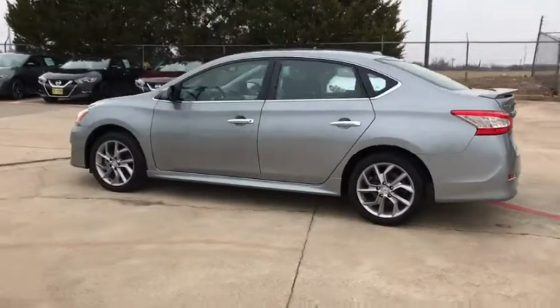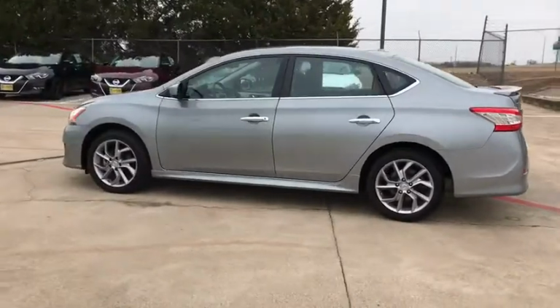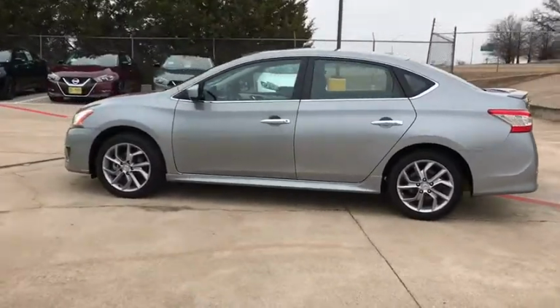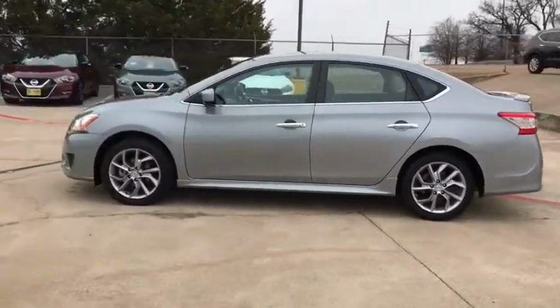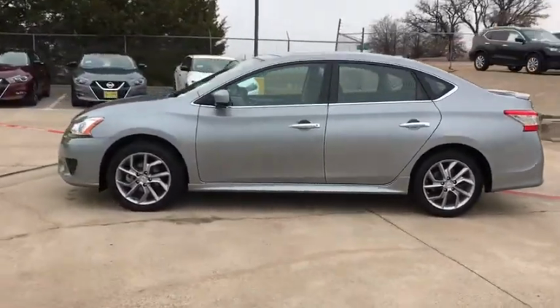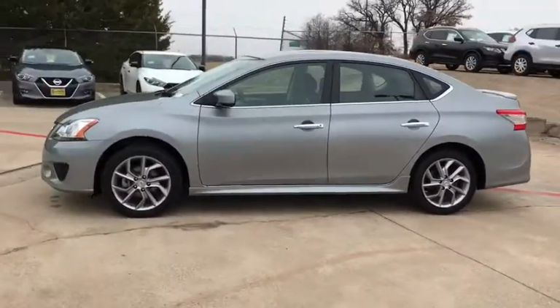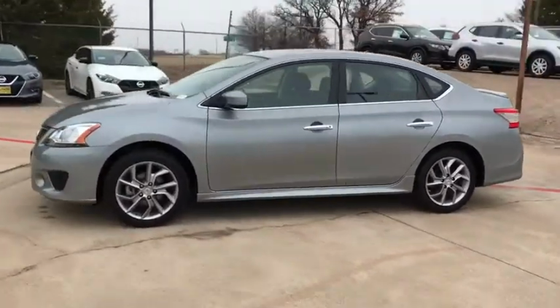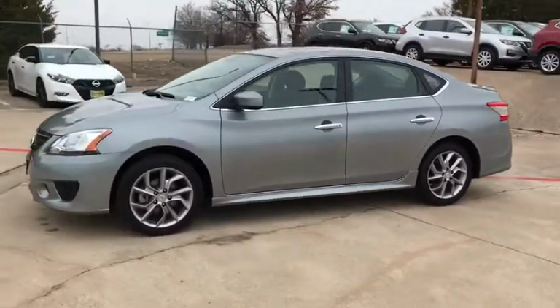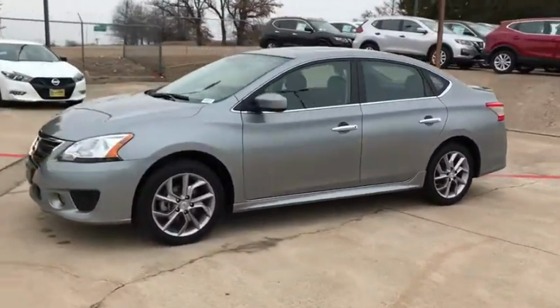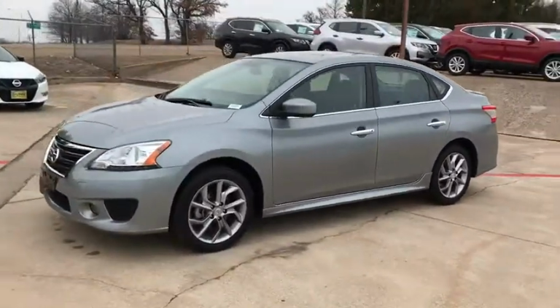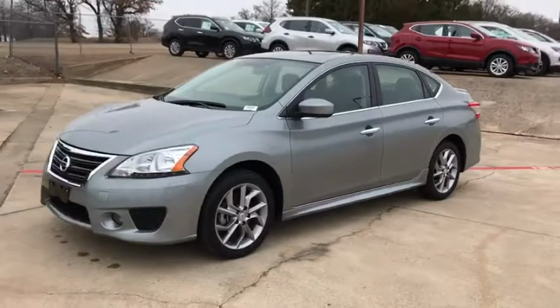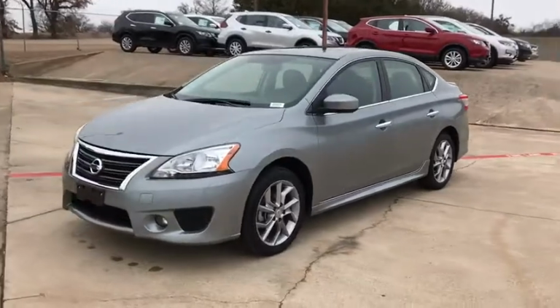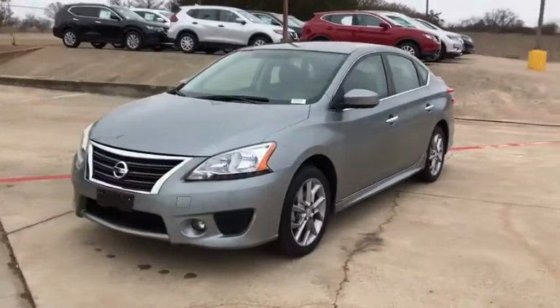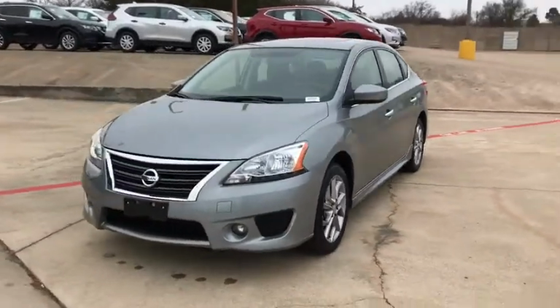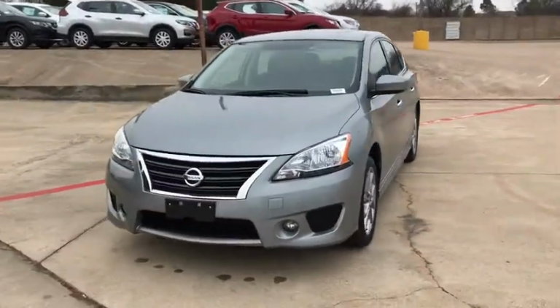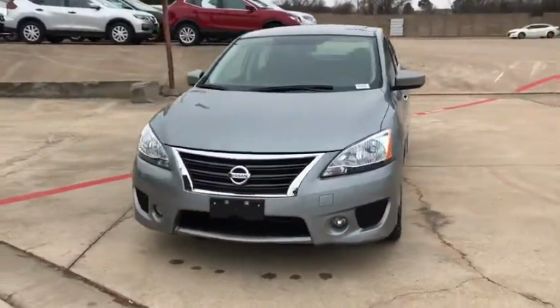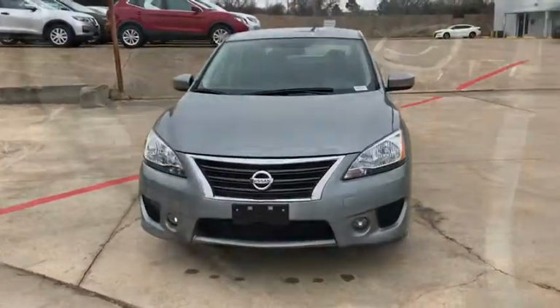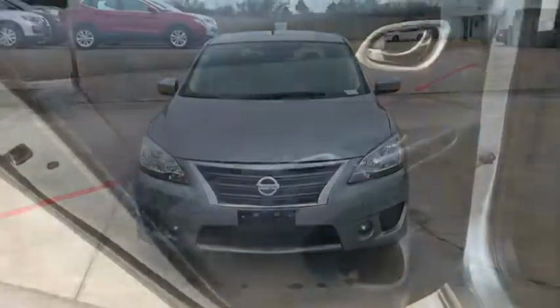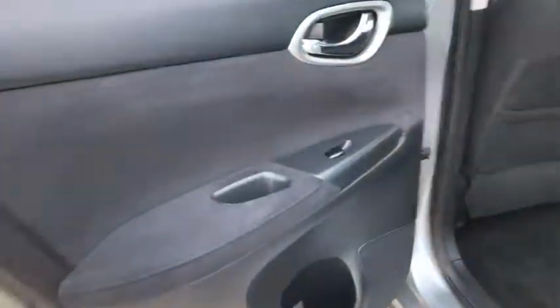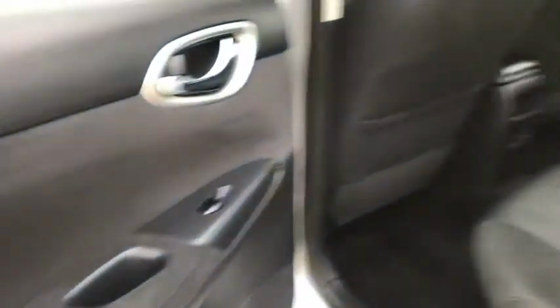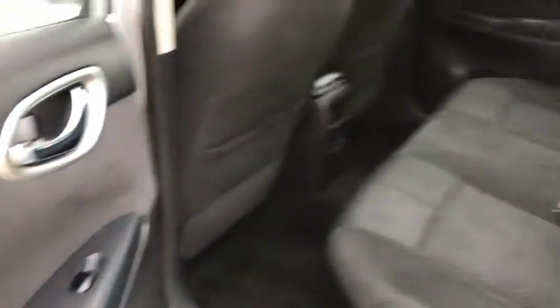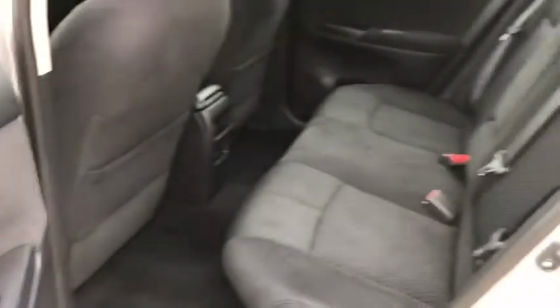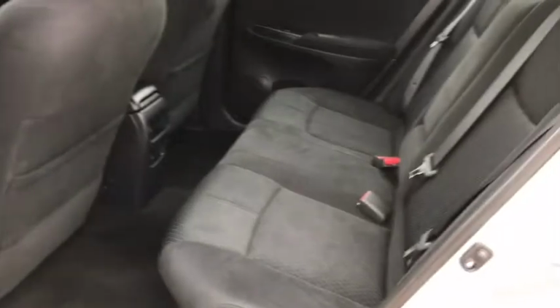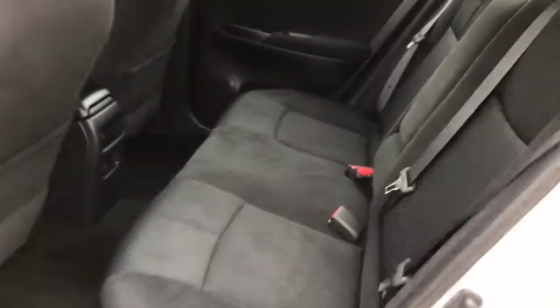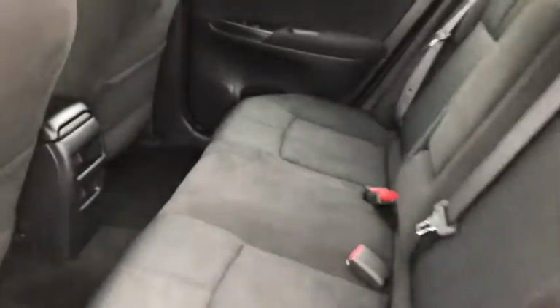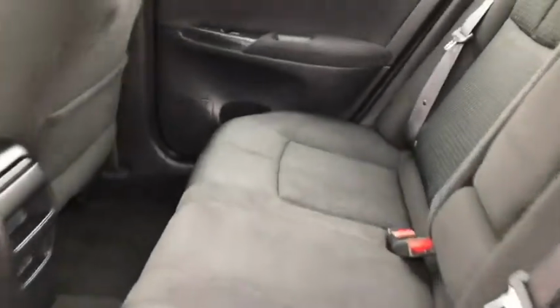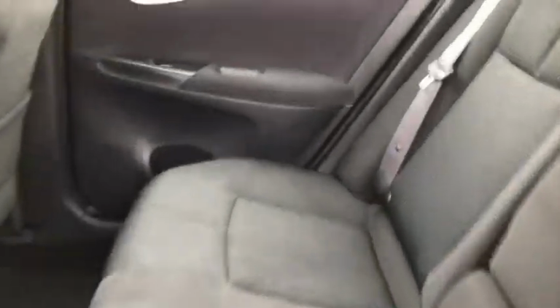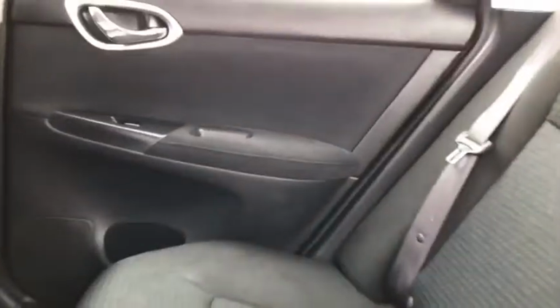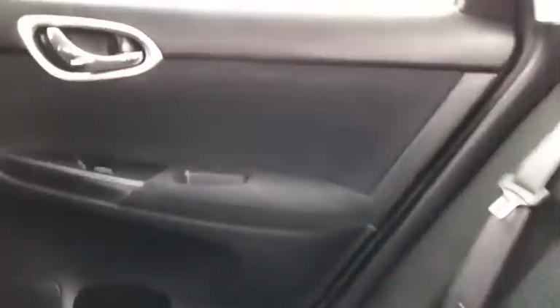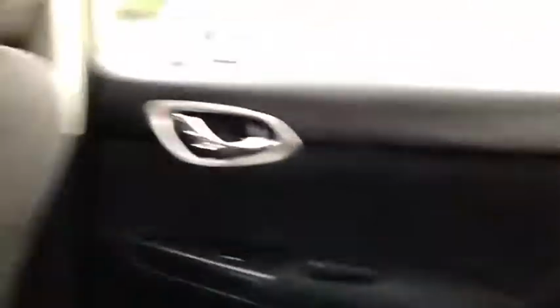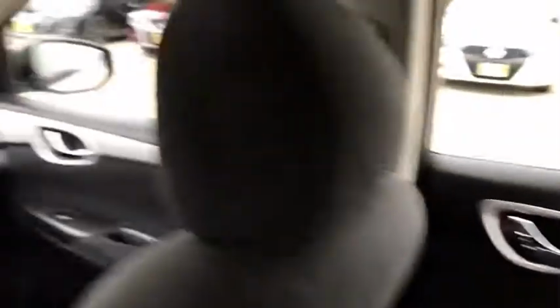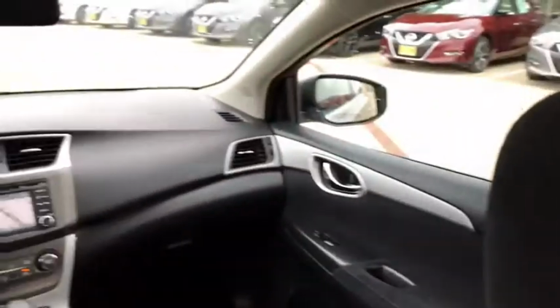Here are some of this vehicle's great options: stability control, anti-lock braking system, steering wheel audio controls, traction control, keyless entry, adjustable steering wheel, power steering, cruise control, aluminum wheels, front wheel drive.